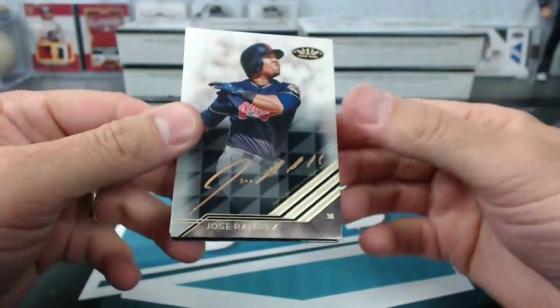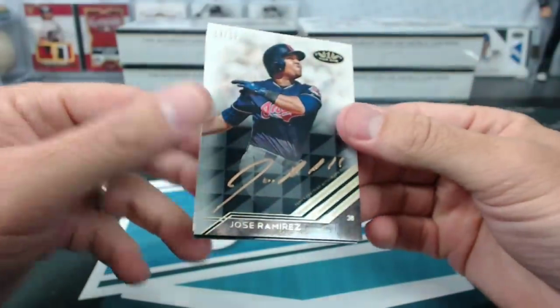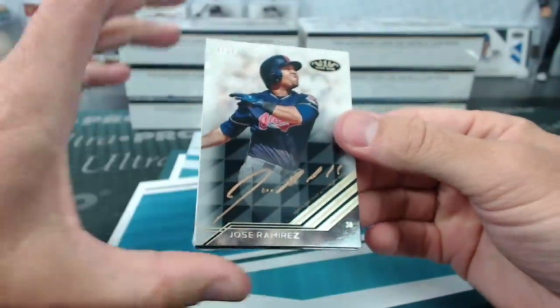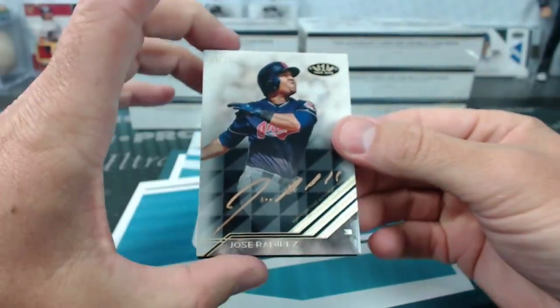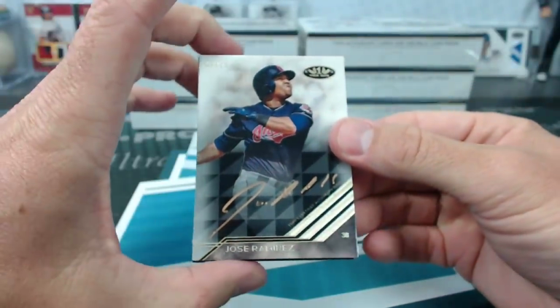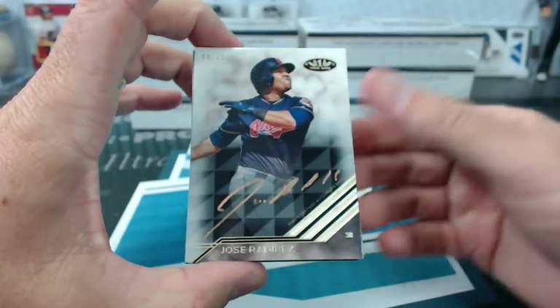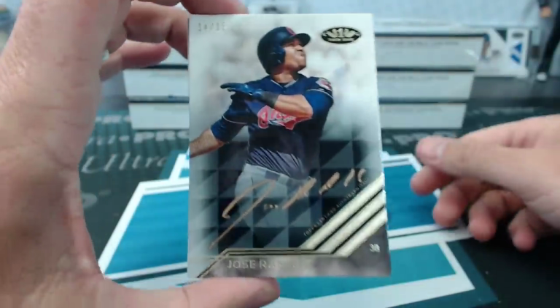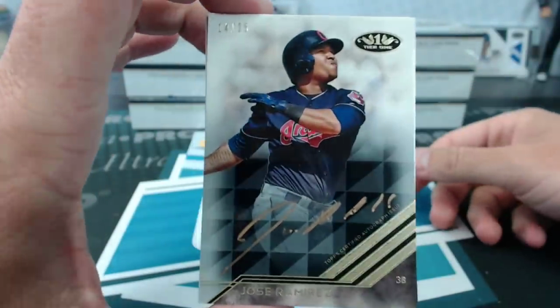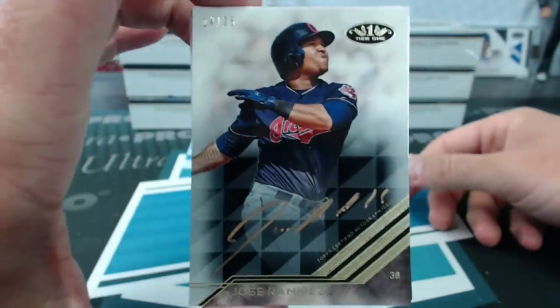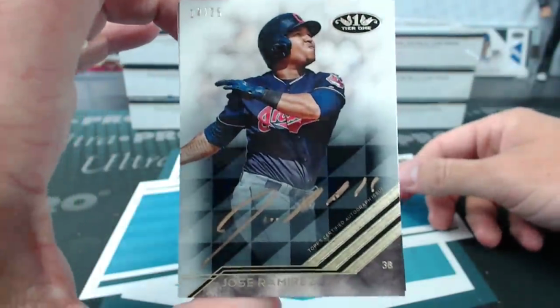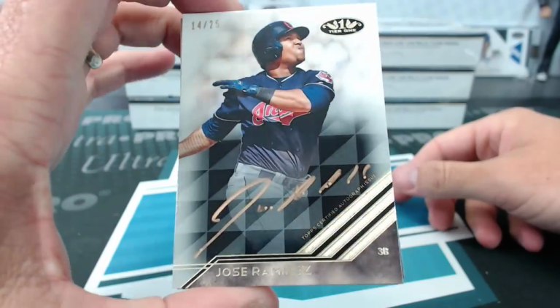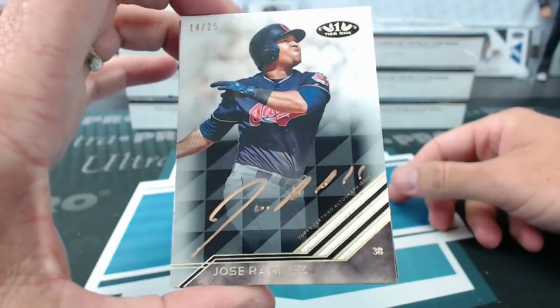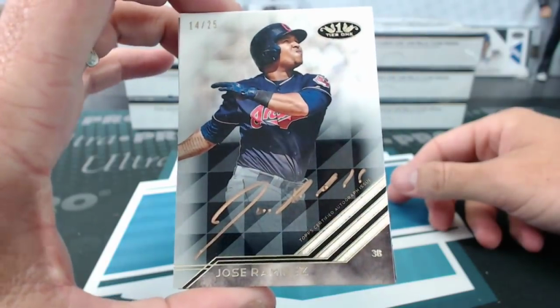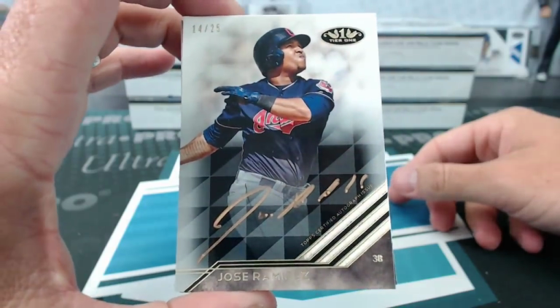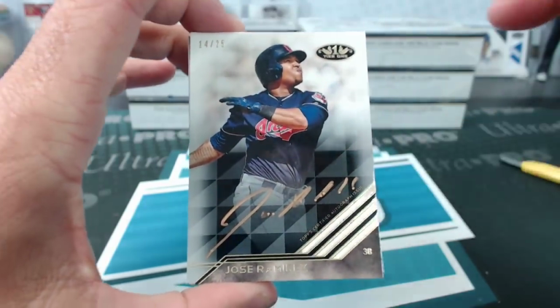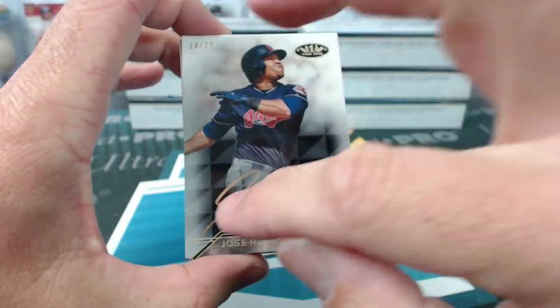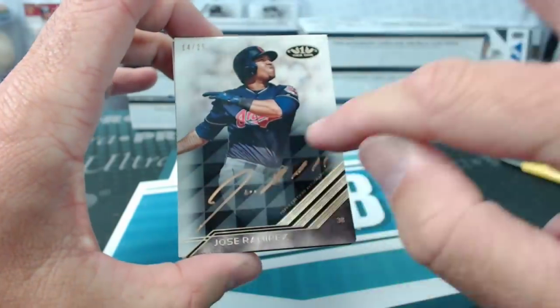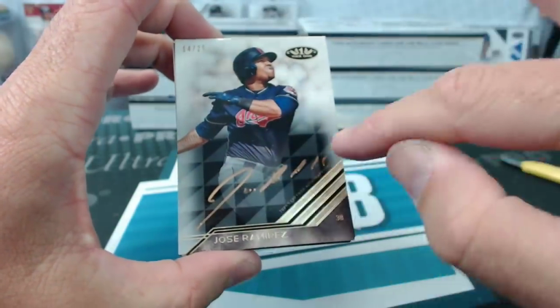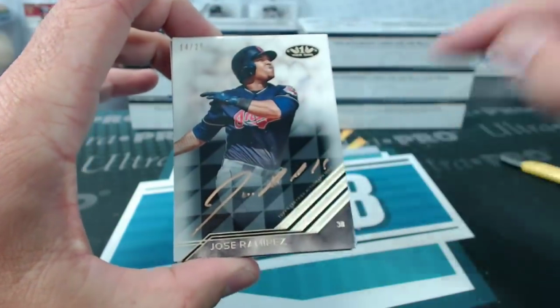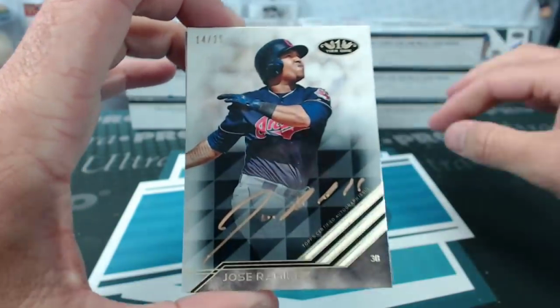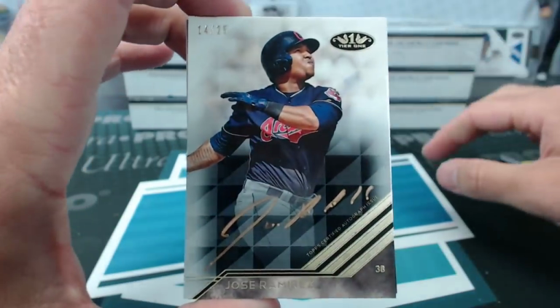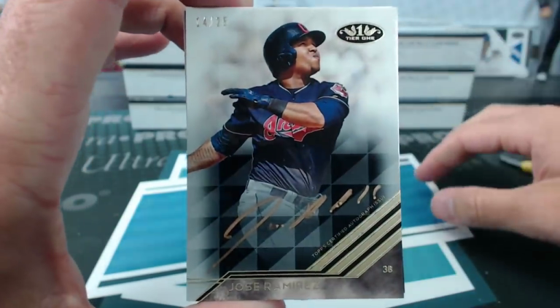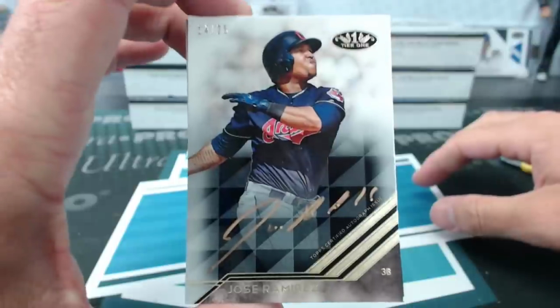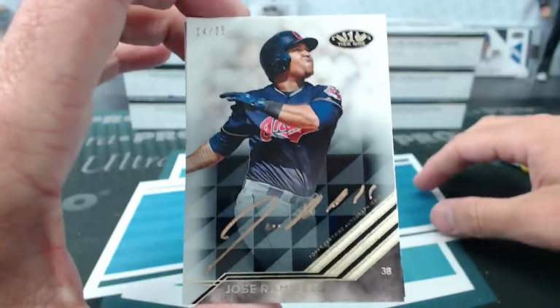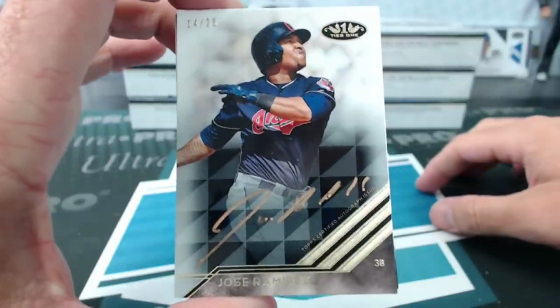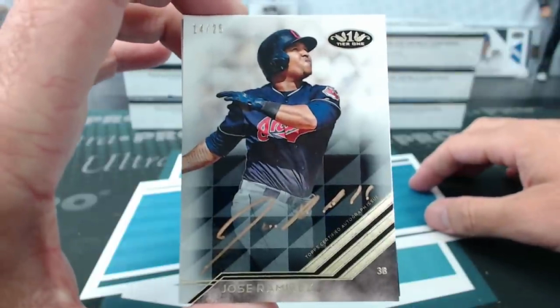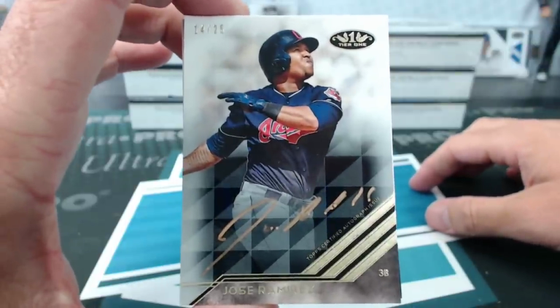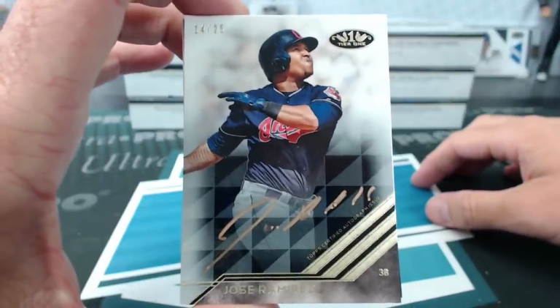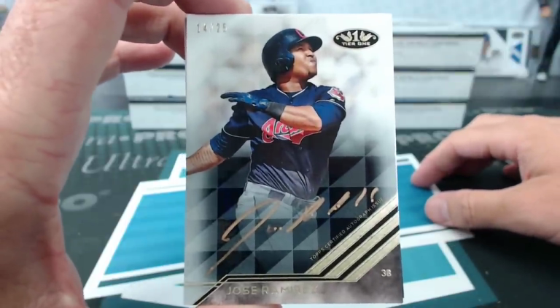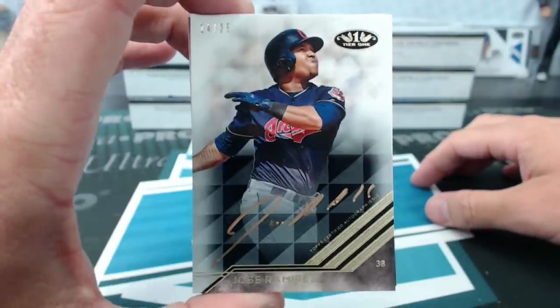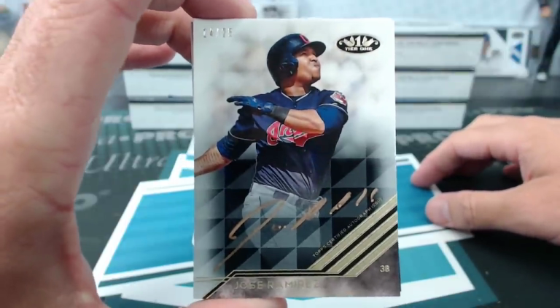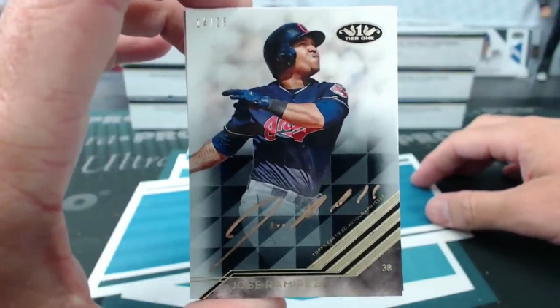Jose Ramirez bronze ink to 25. That's a strange autograph — I like how he kind of made his lines parallel to the card lines. That's kind of weird.